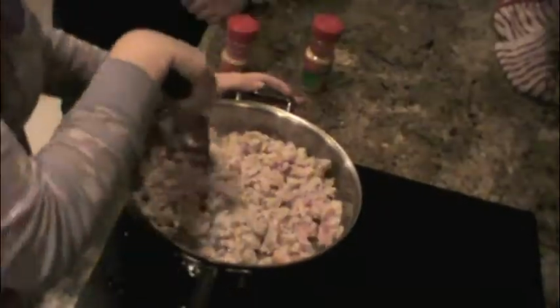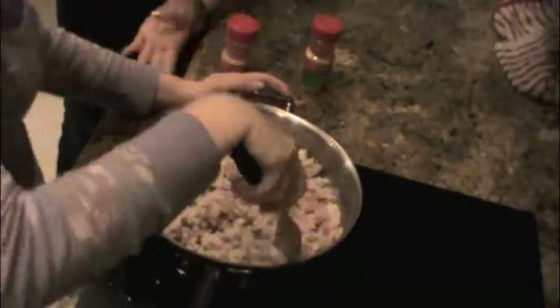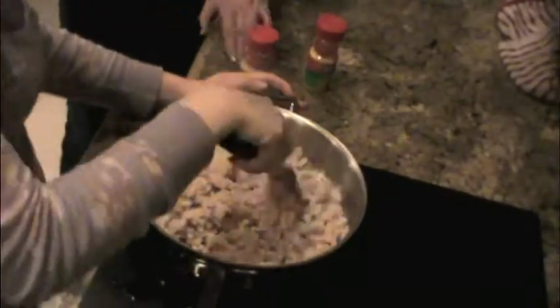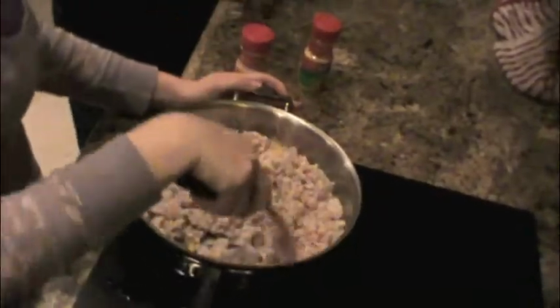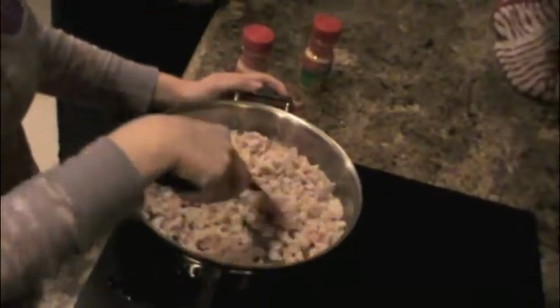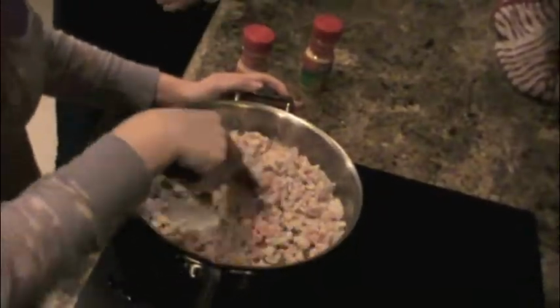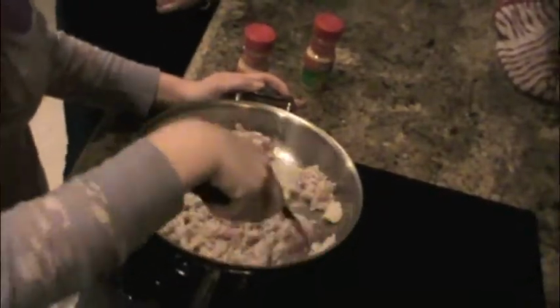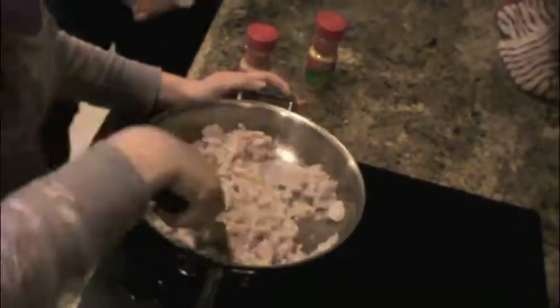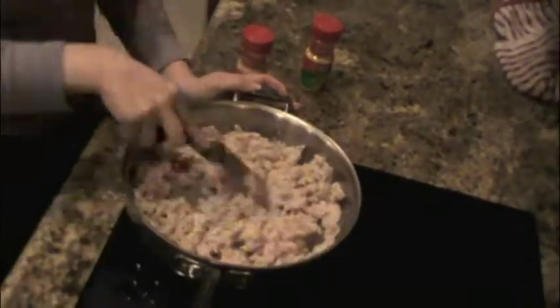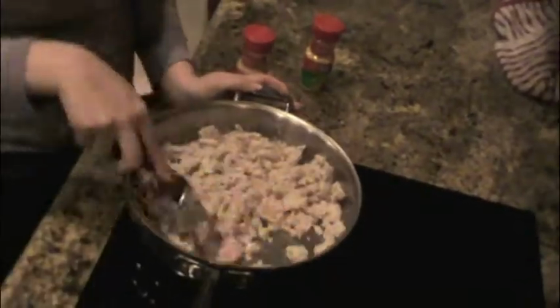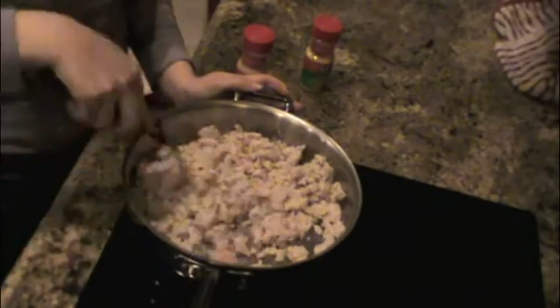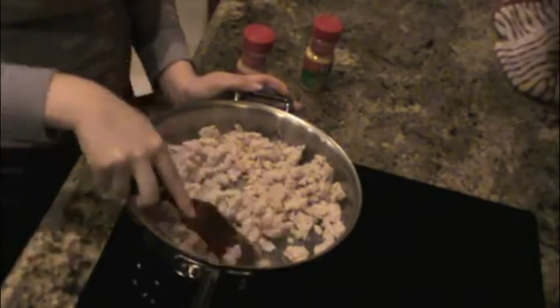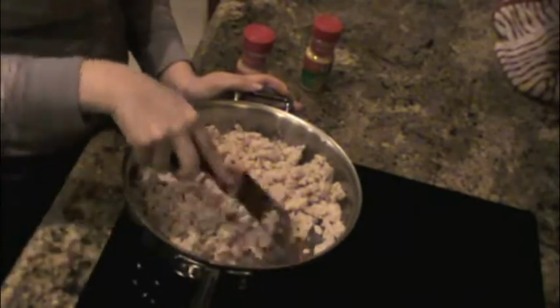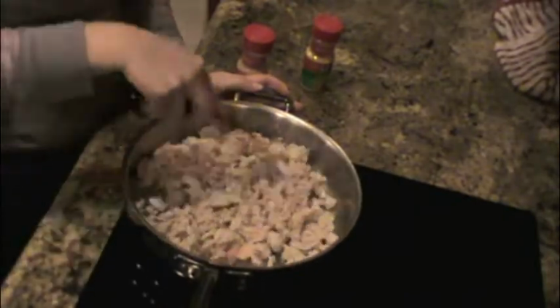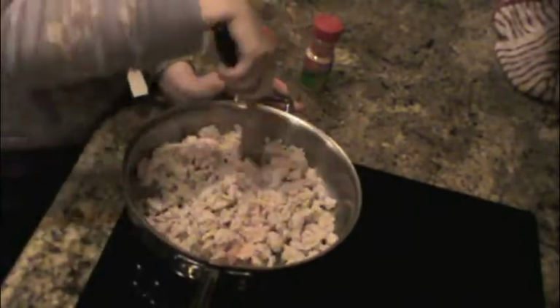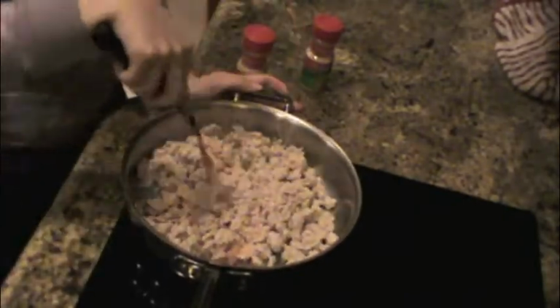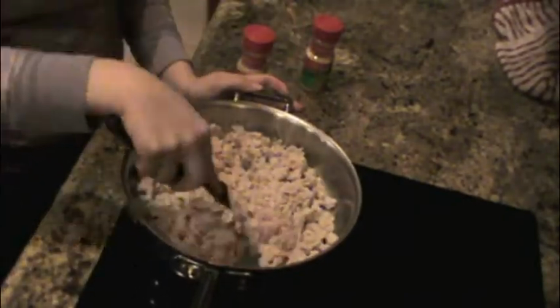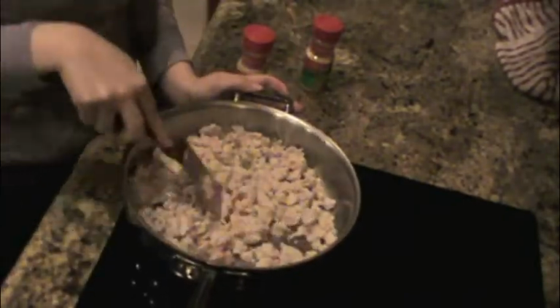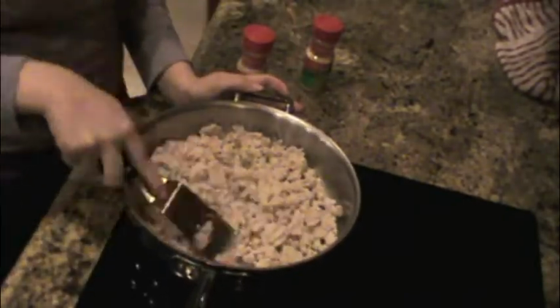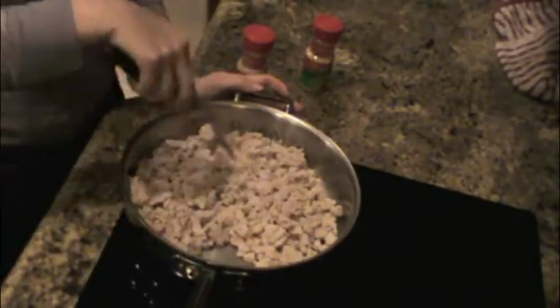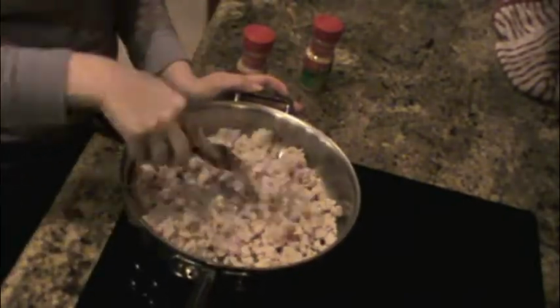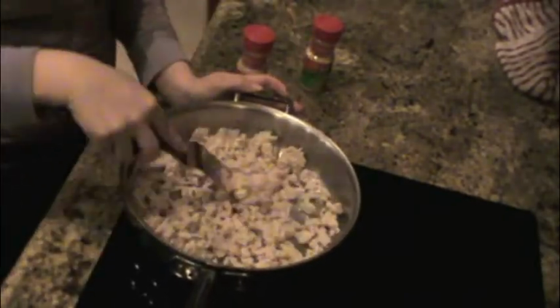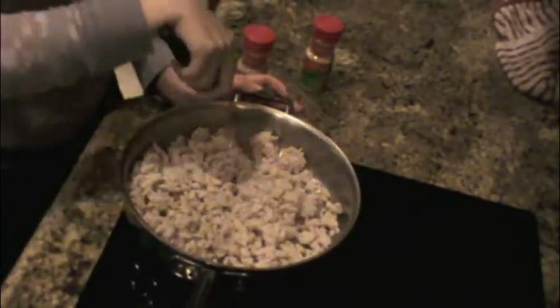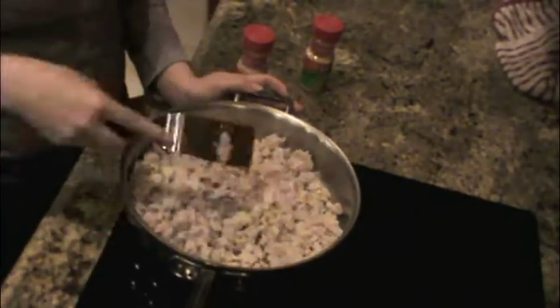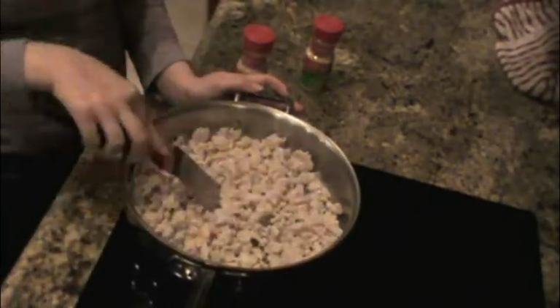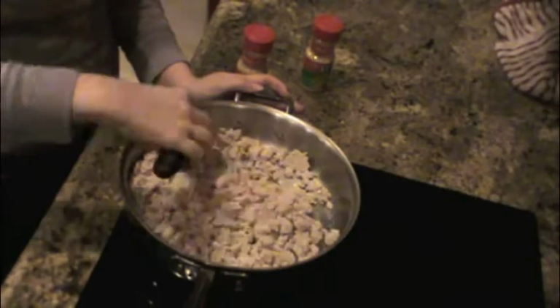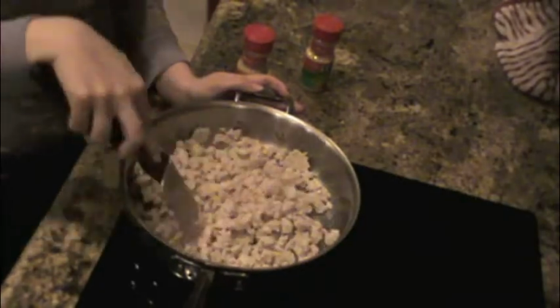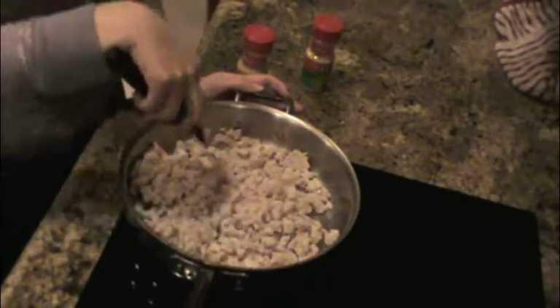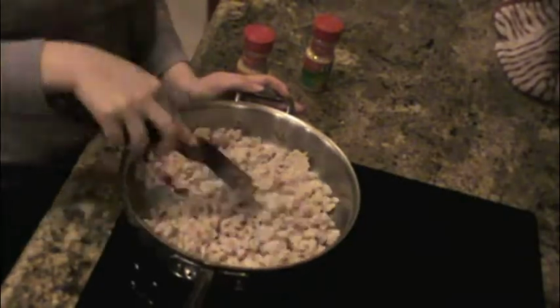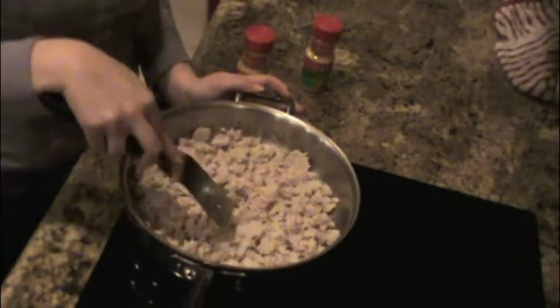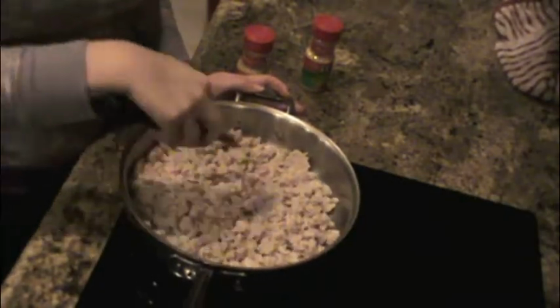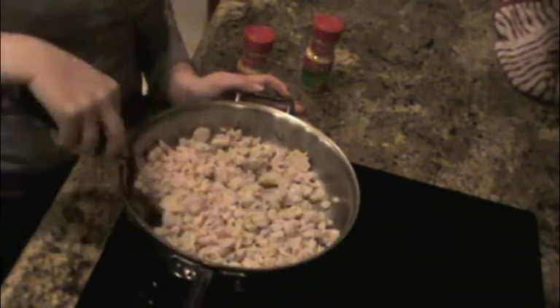You'll know your ground turkey breast is cooked when it's completely white. It's a white meat so it's not going to appear red or pink. If it's pink or red, it's still not finished cooking.